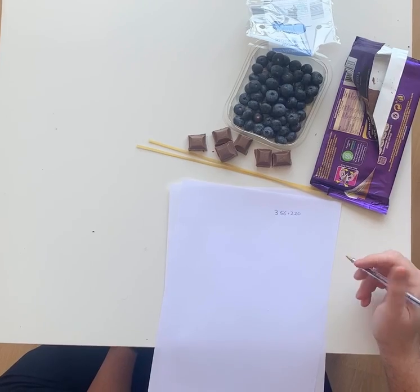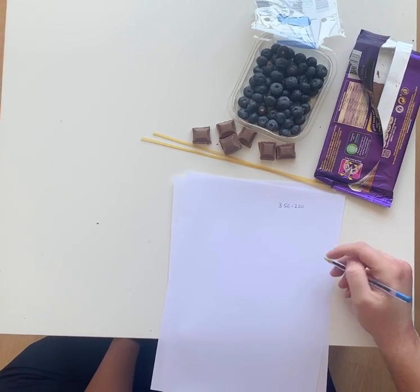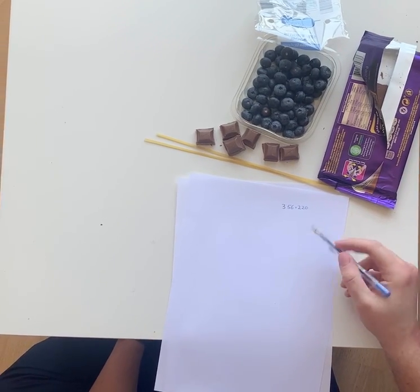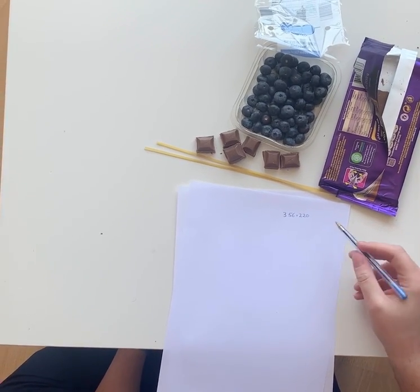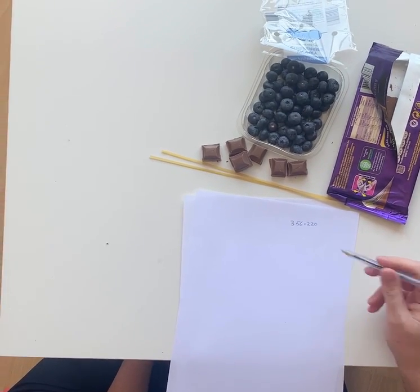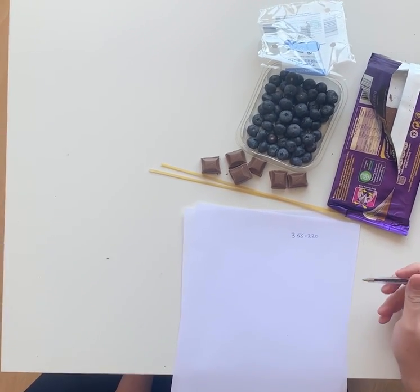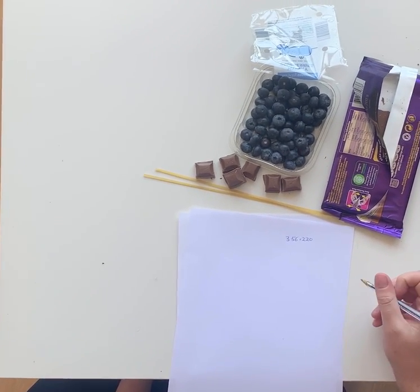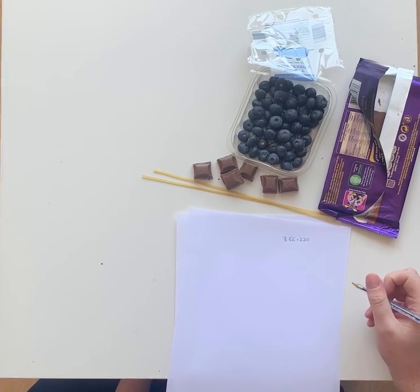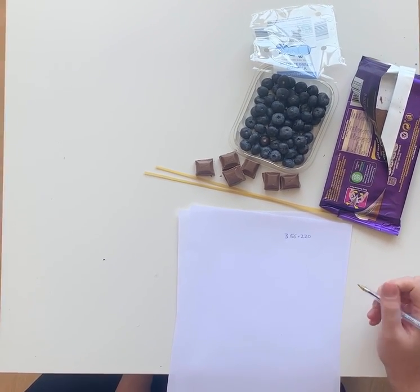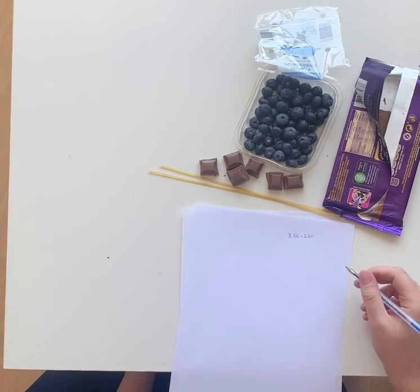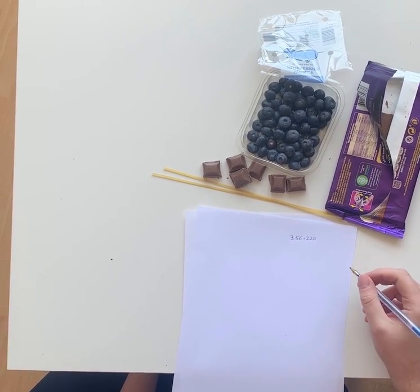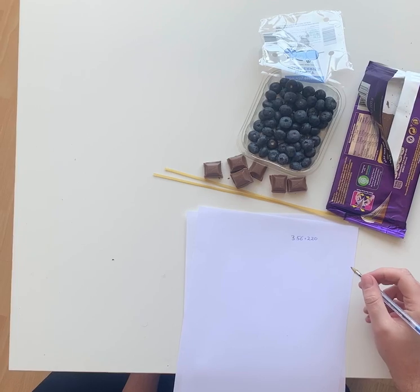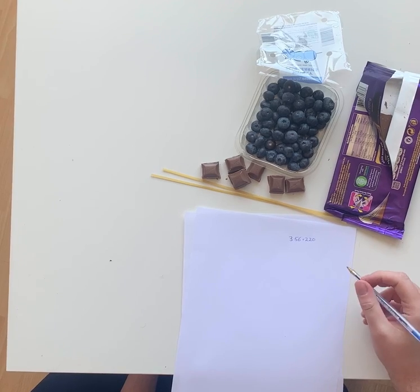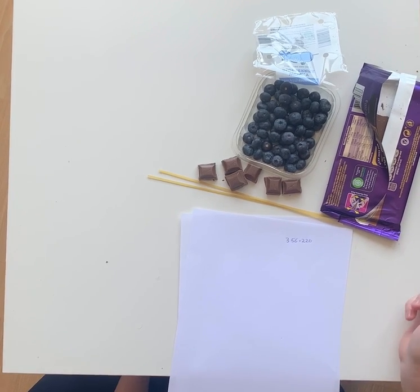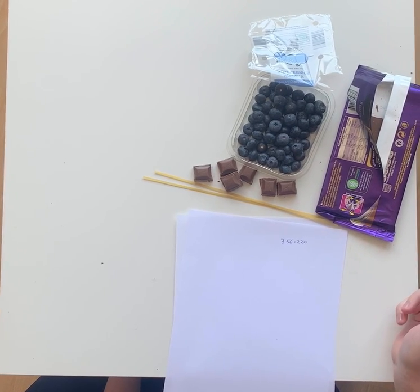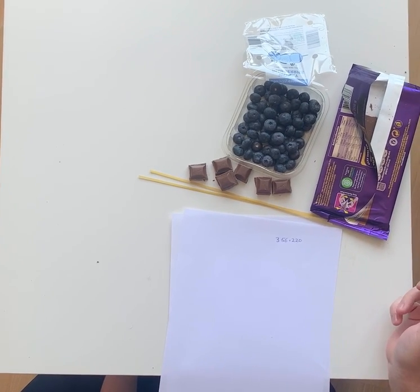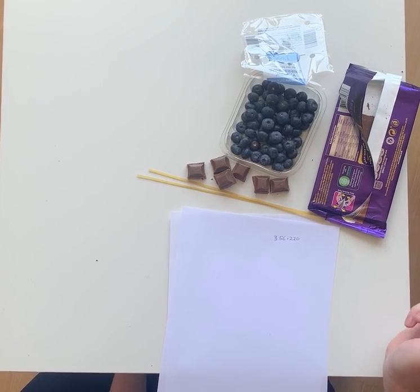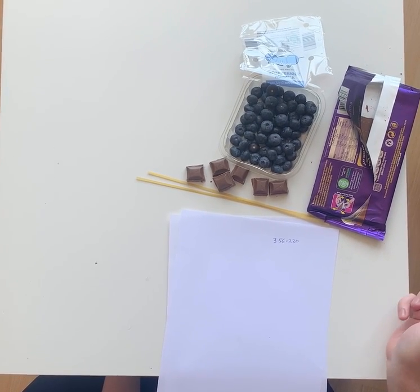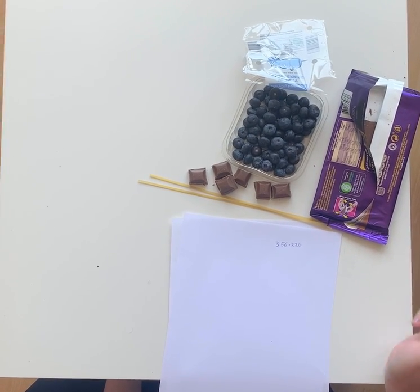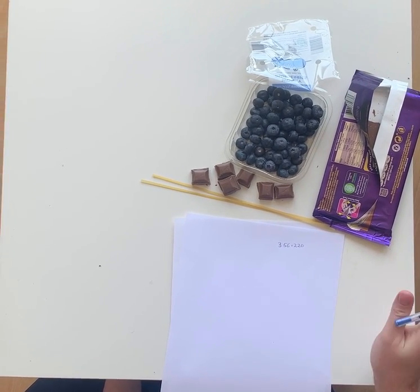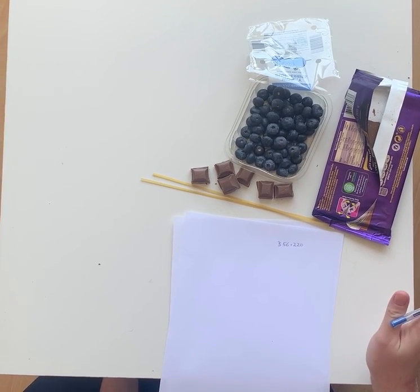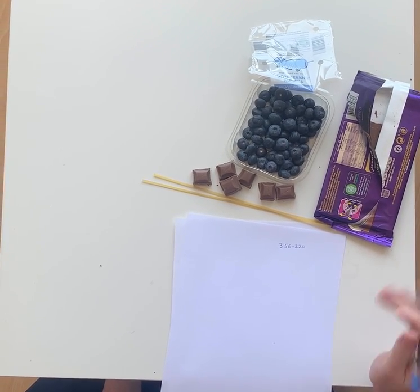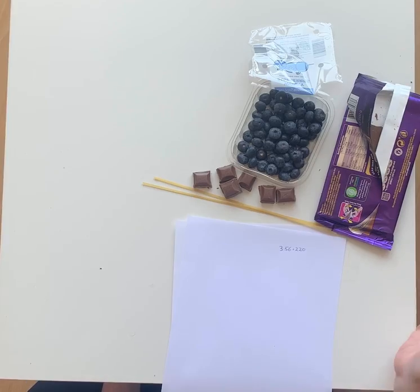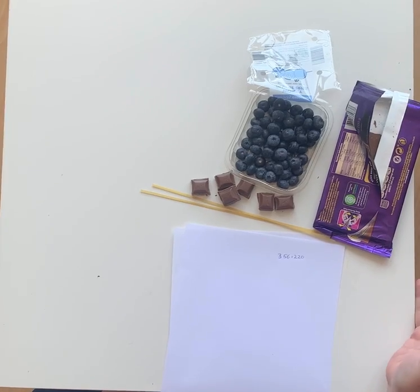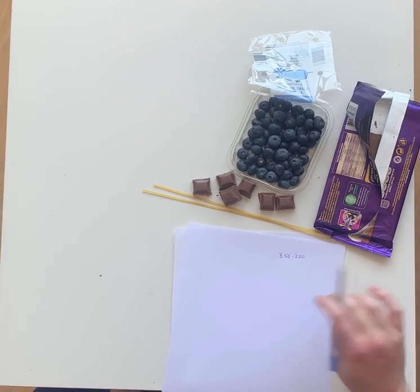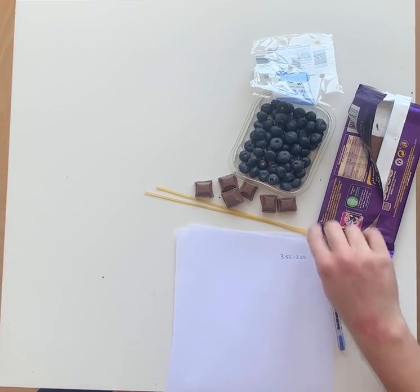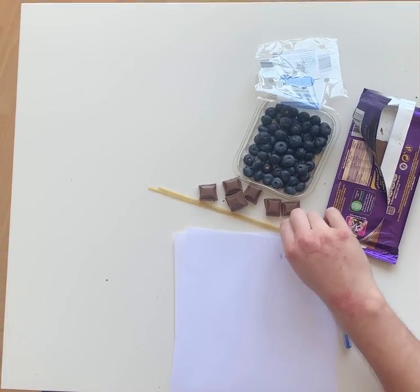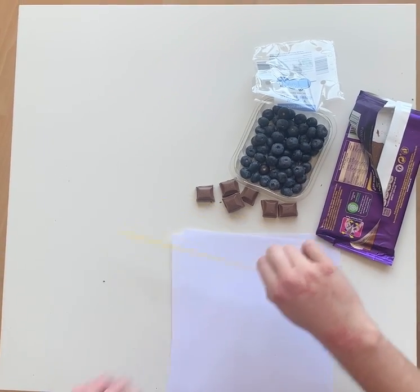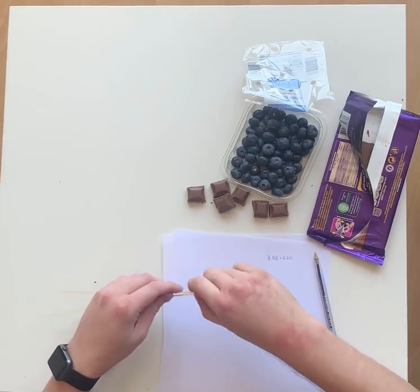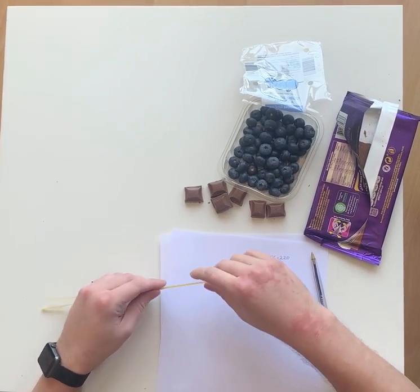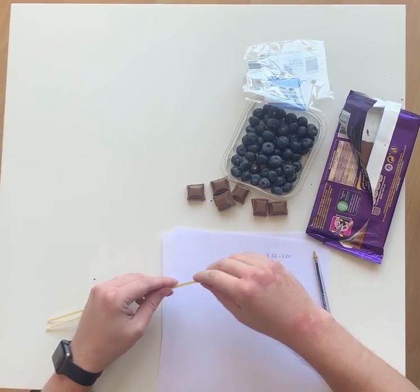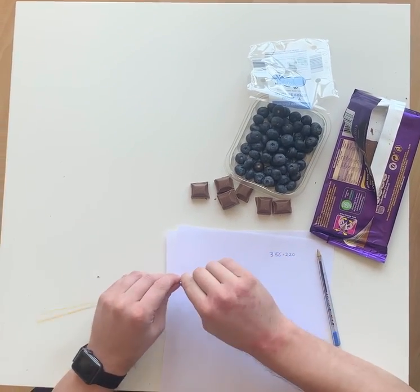Hi, Year 3. So this is a guide for you and your parents of how to do the expanded column method. Now, I don't have any Dienes at home, and I don't think you do either, unless you're a bit strange. So I've got some stuff to help me here. I'm going to use these bits of spaghetti.